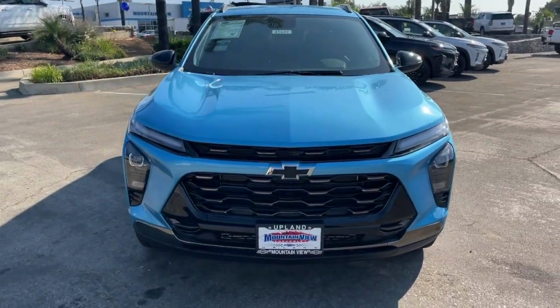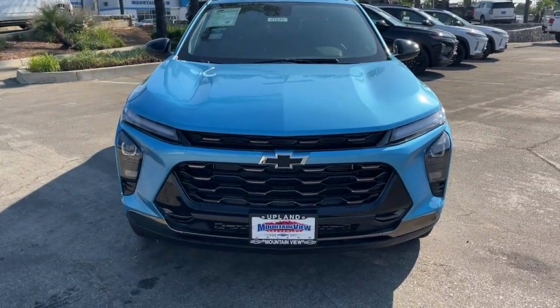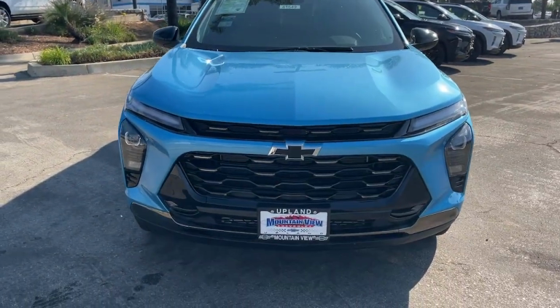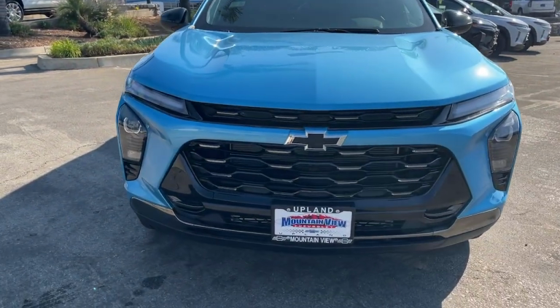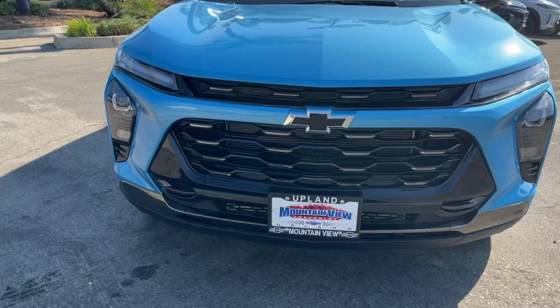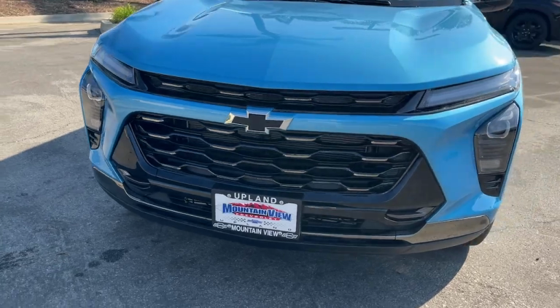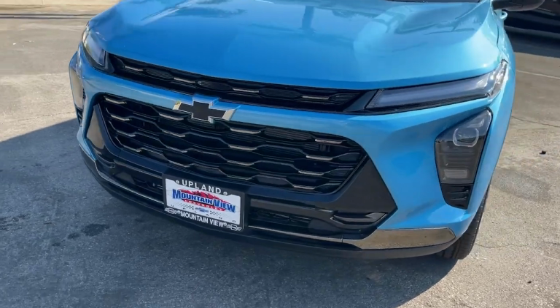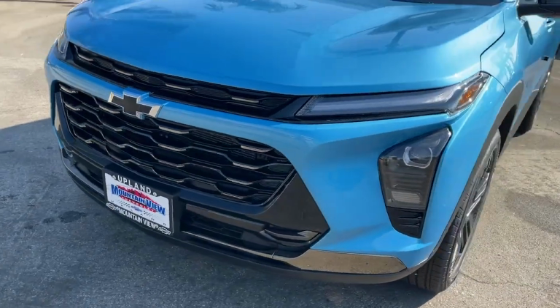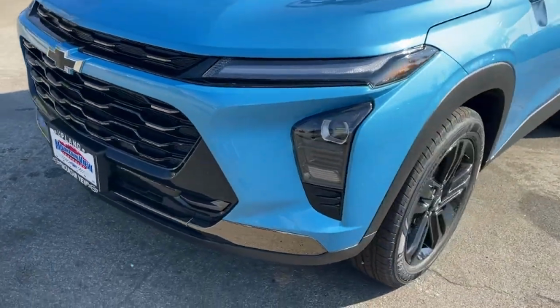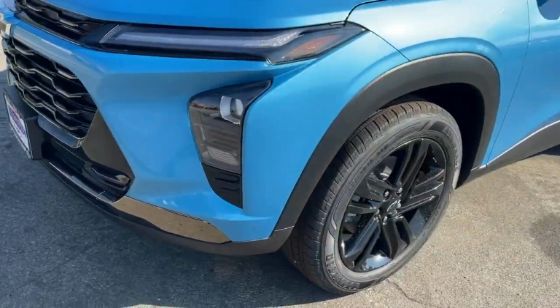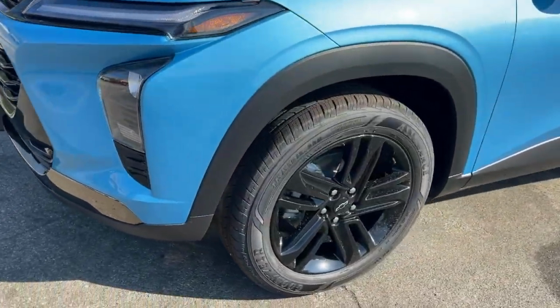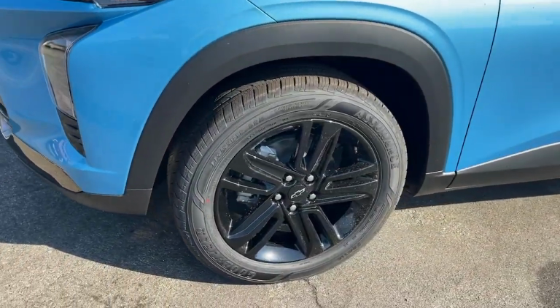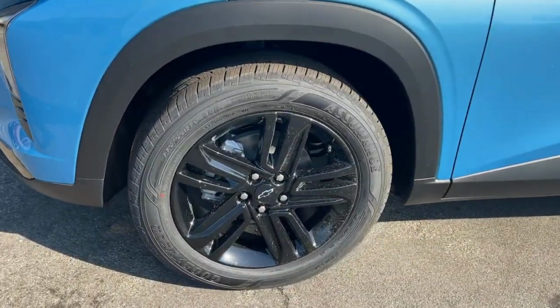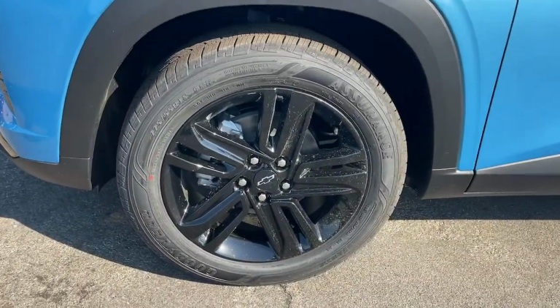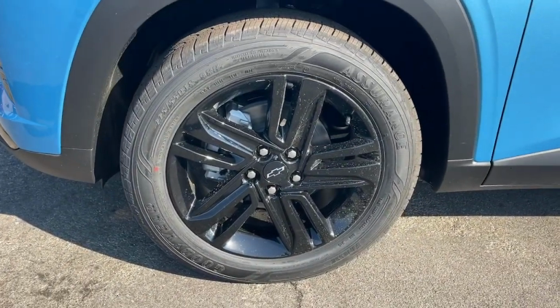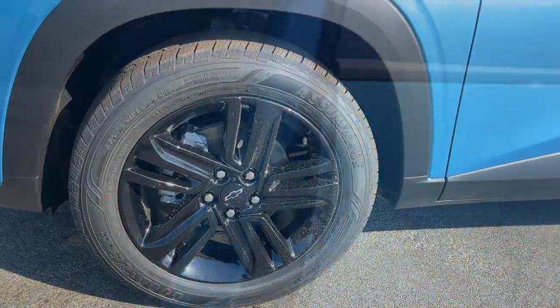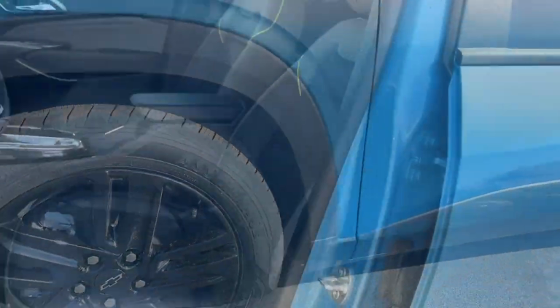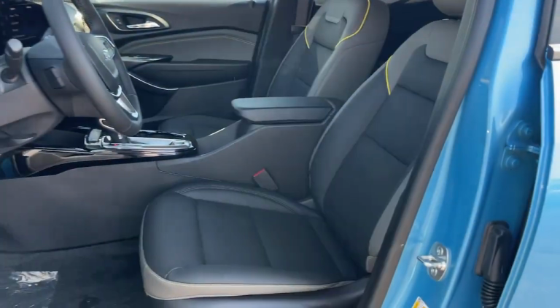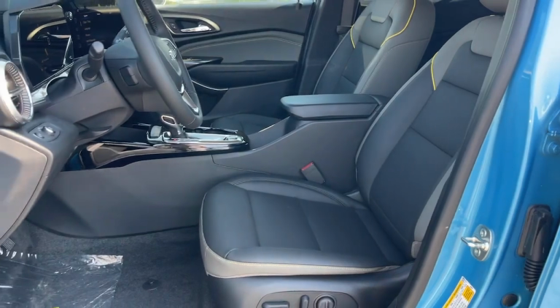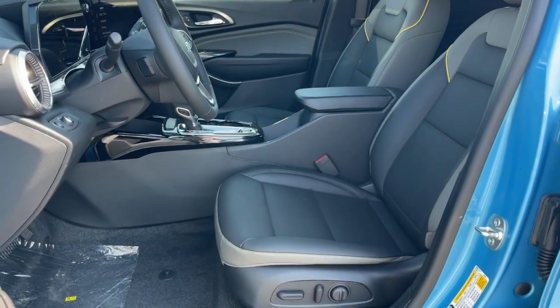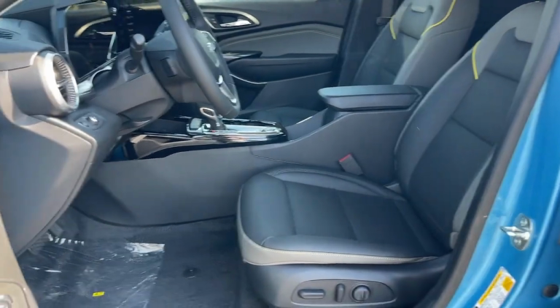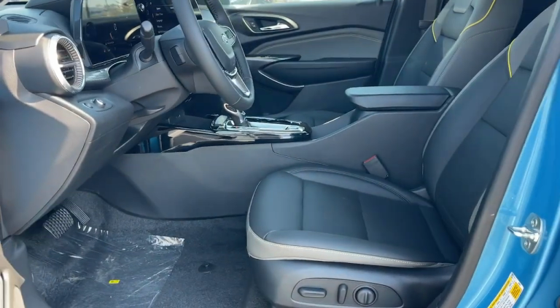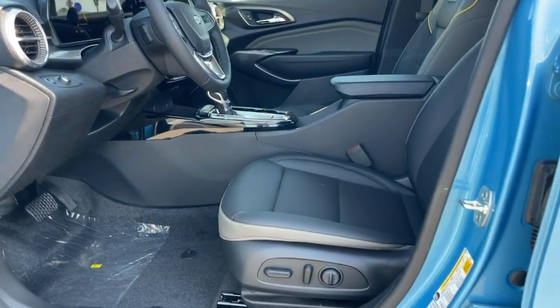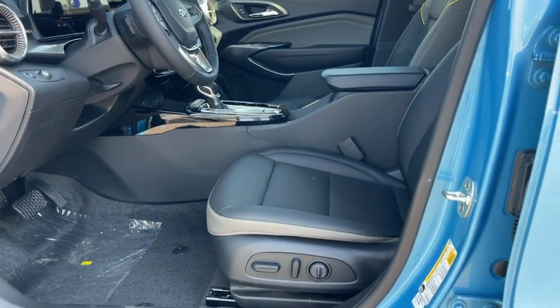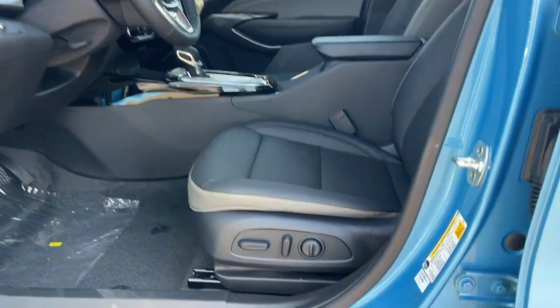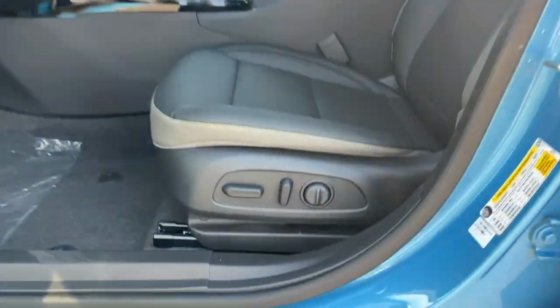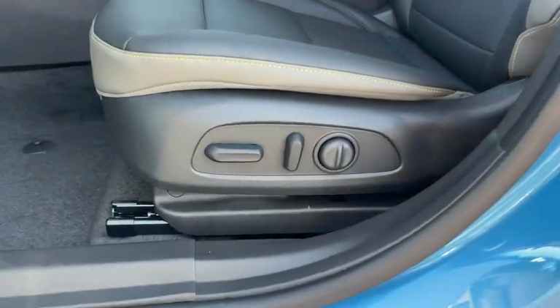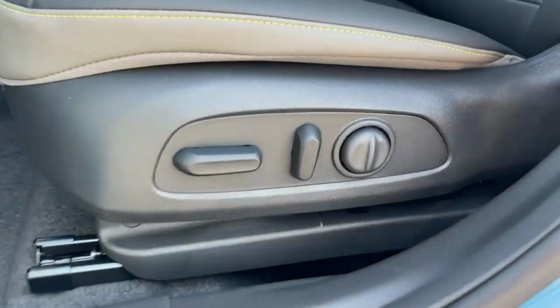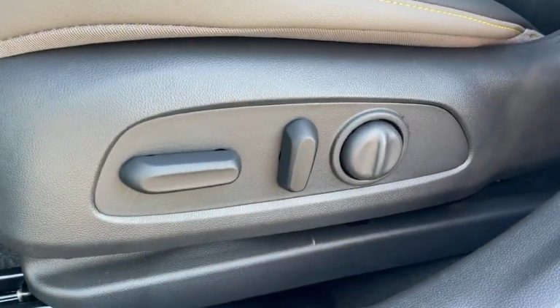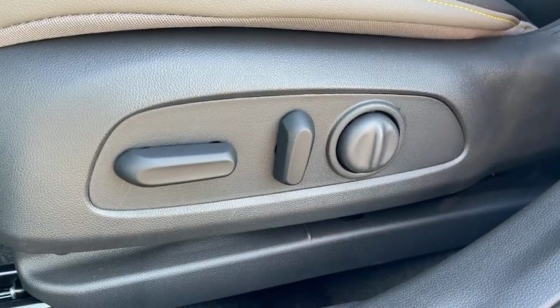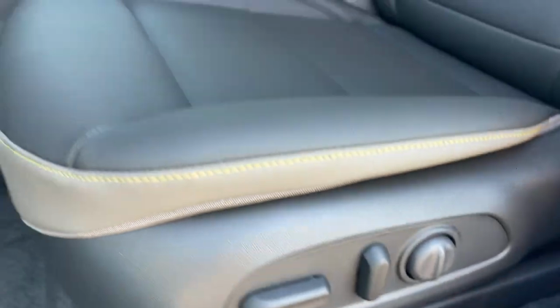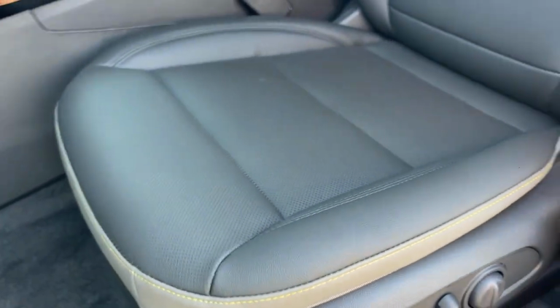Navigation system, backup camera, adaptive cruise control, lane keeping assist, keyless start. See how much fun it can be to drive a car that's designed with your urban lifestyle in mind. Take the Trax out for a spin.